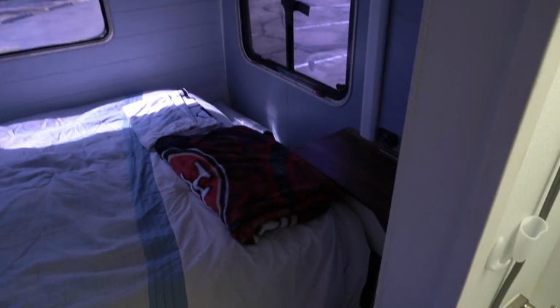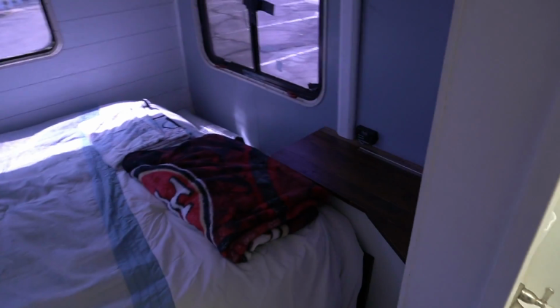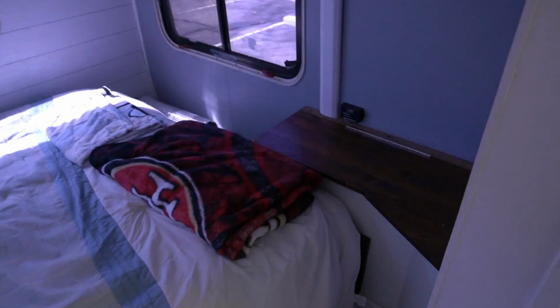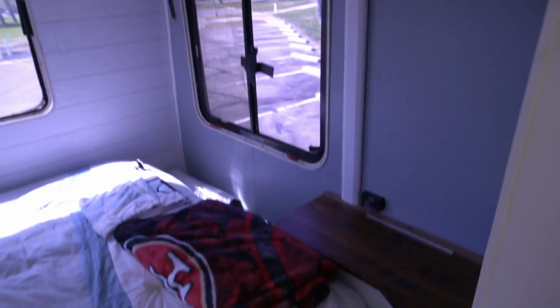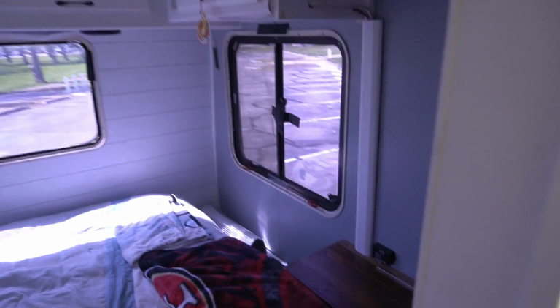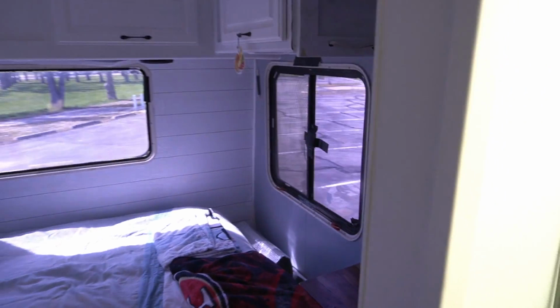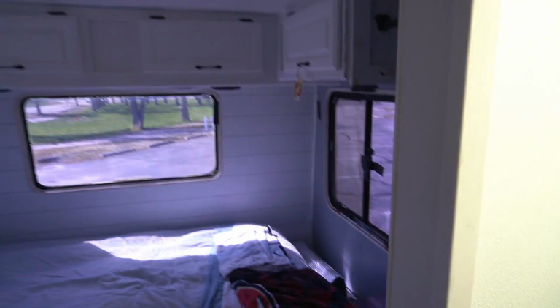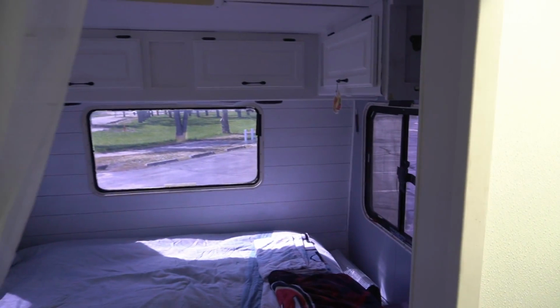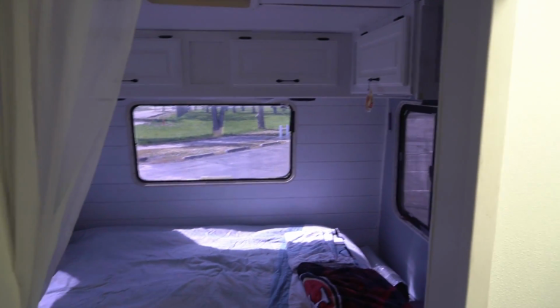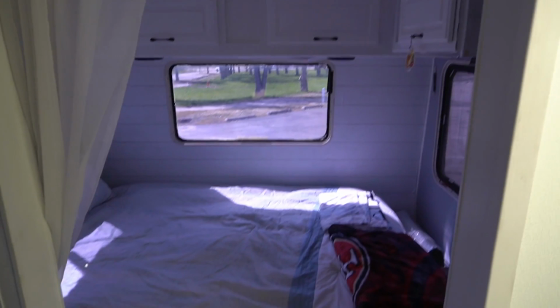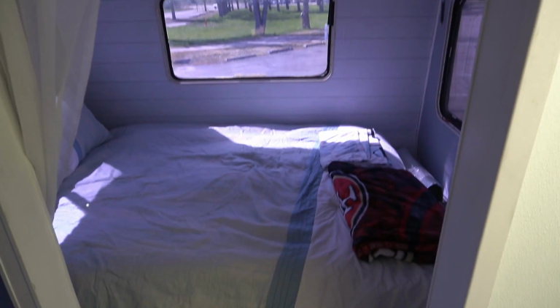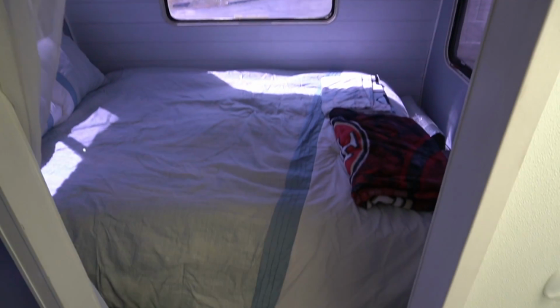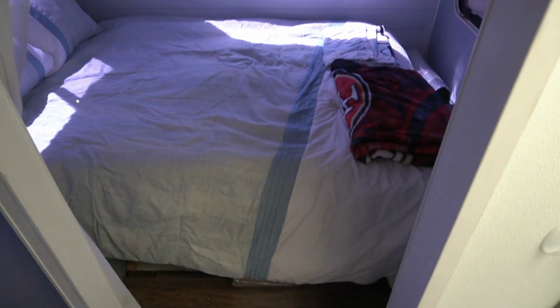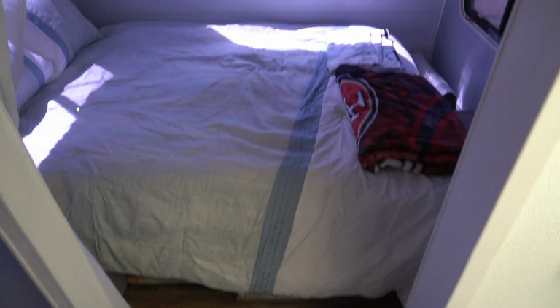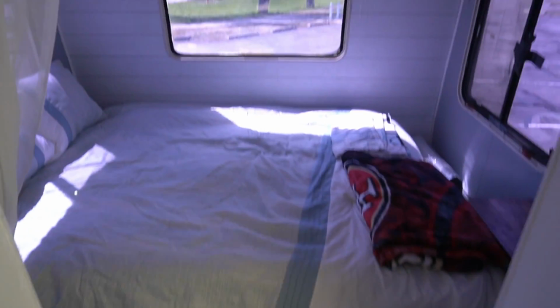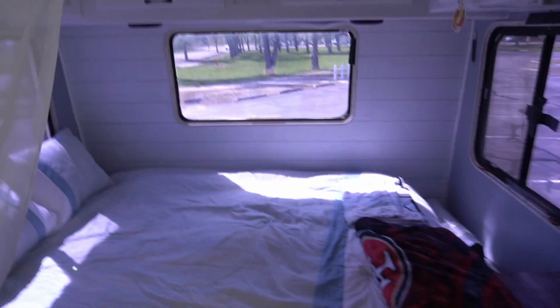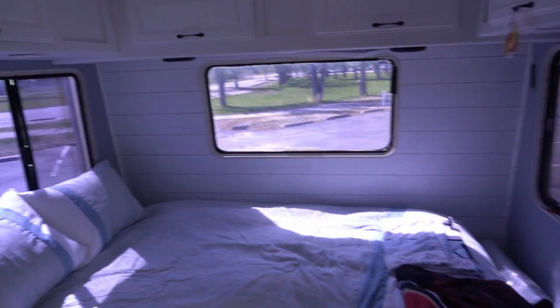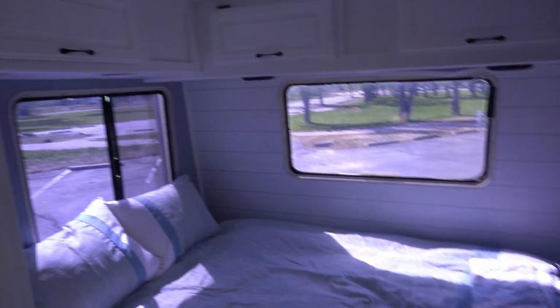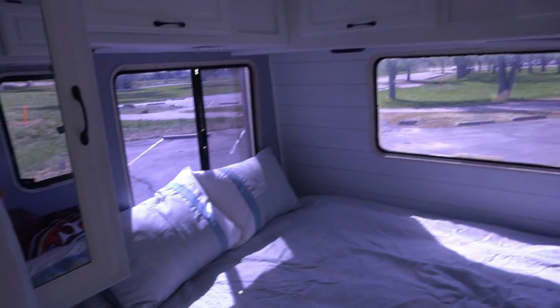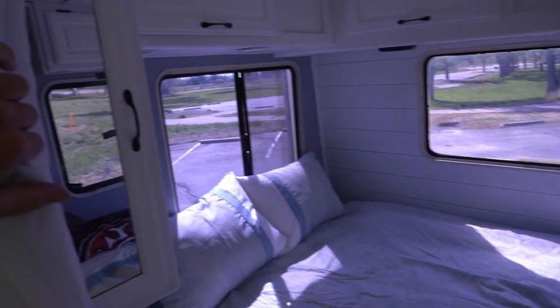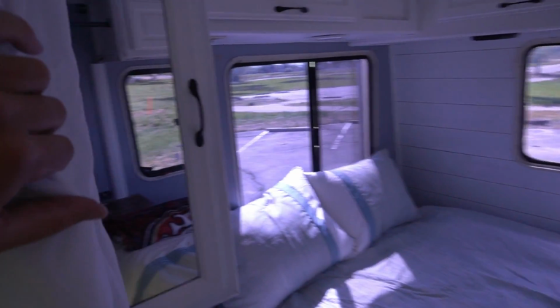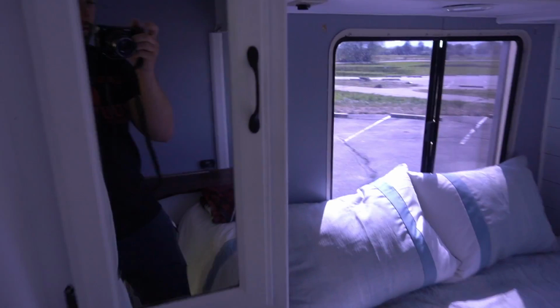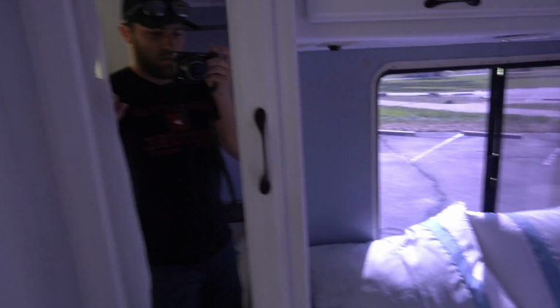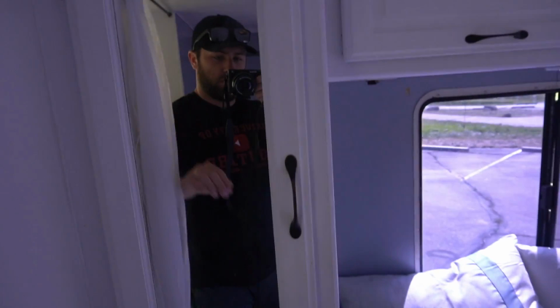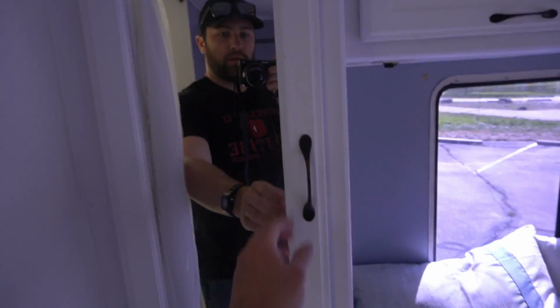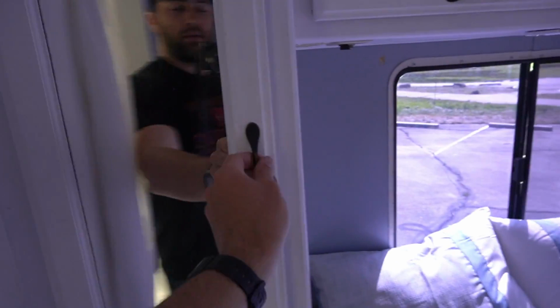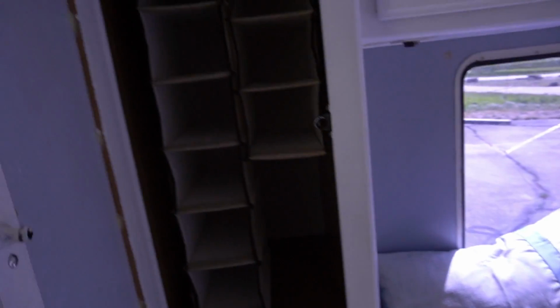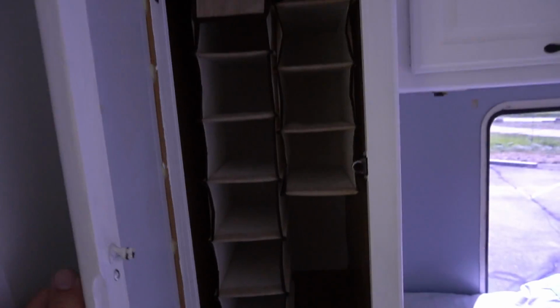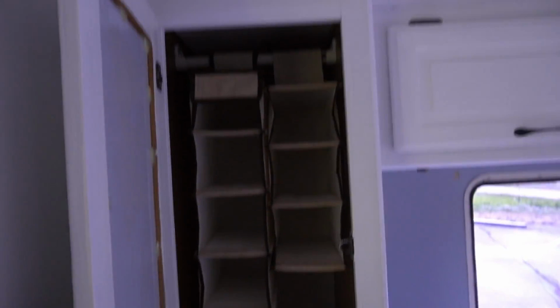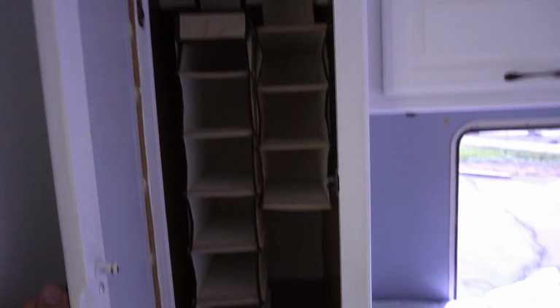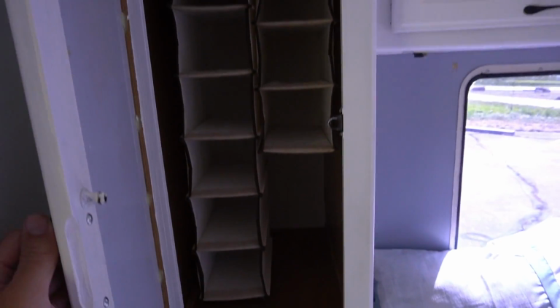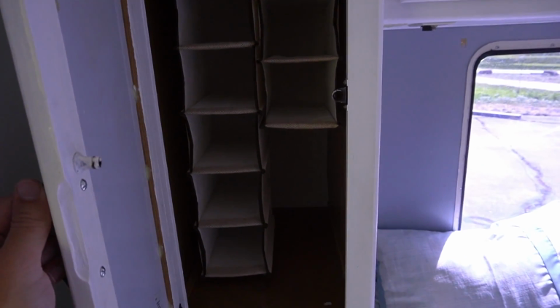Bedroom area — let me get a full shot of that. Surprisingly big bed area; I believe this is a queen bed, I'm not a hundred percent sure. Good amount of storage in here — I don't have that many shoes but there's a place to put them.